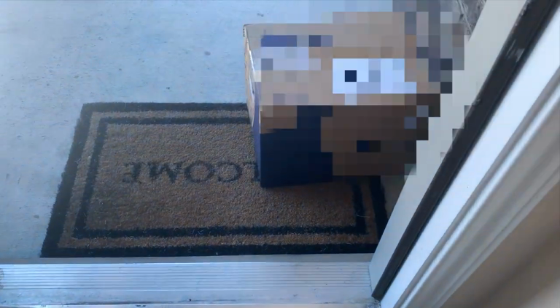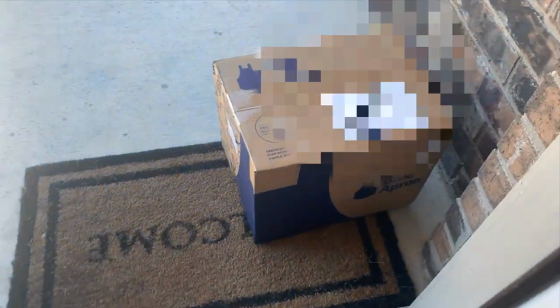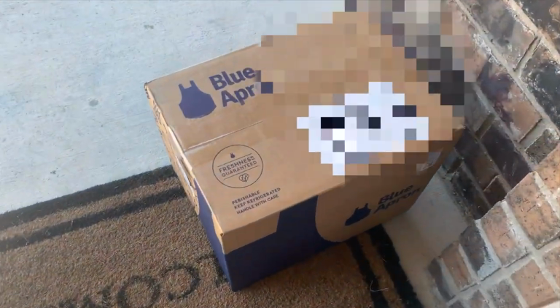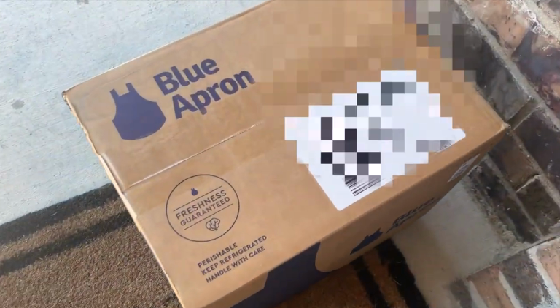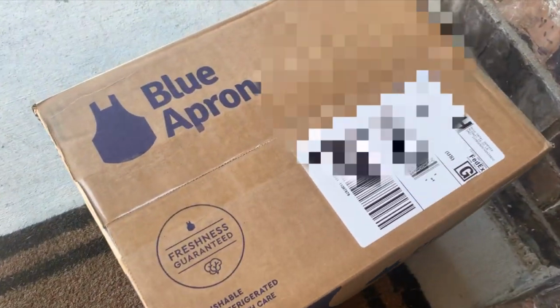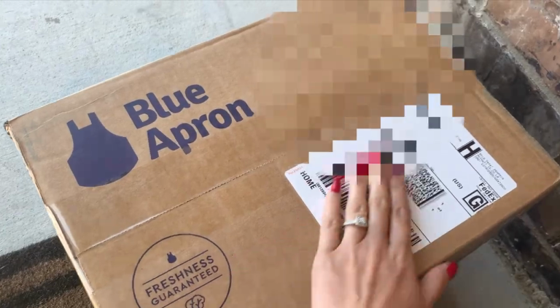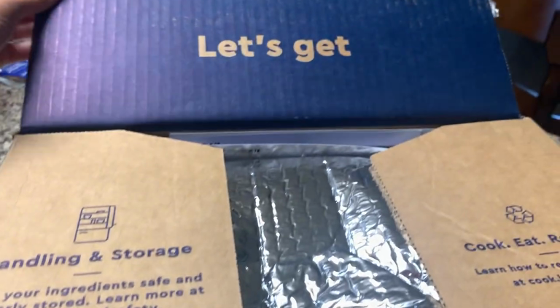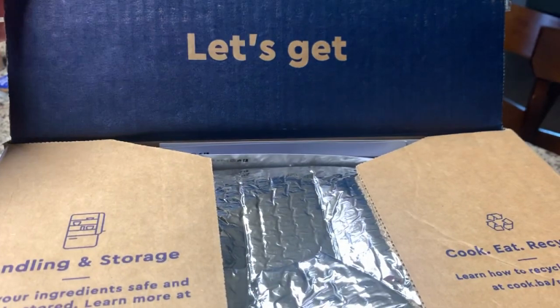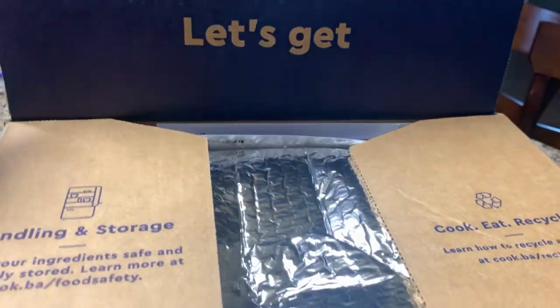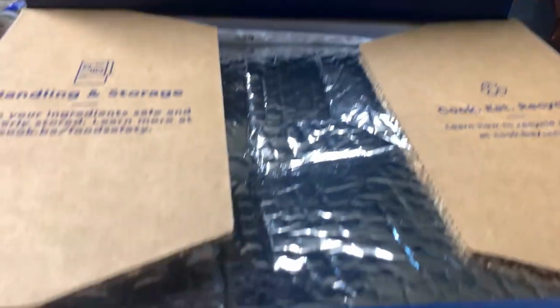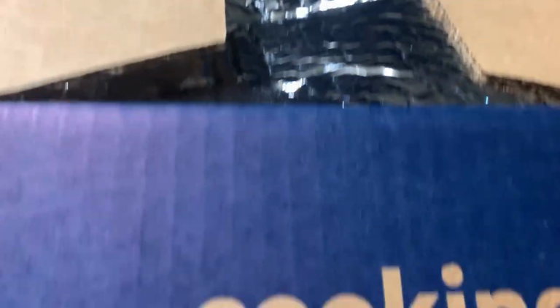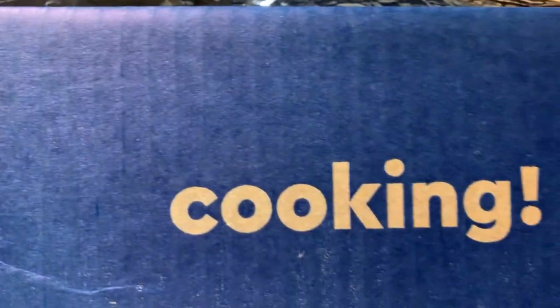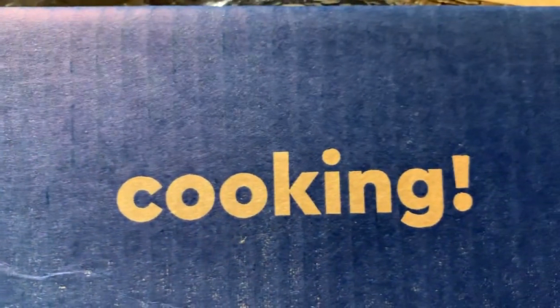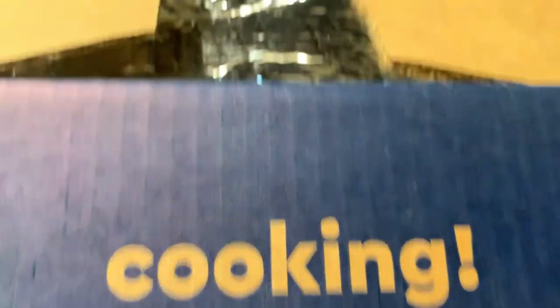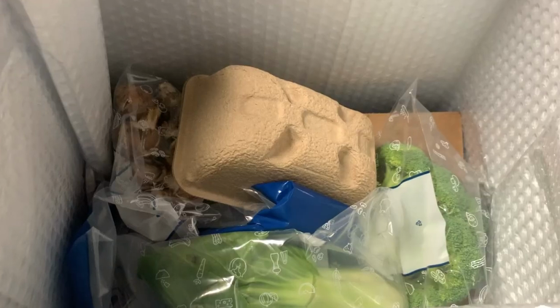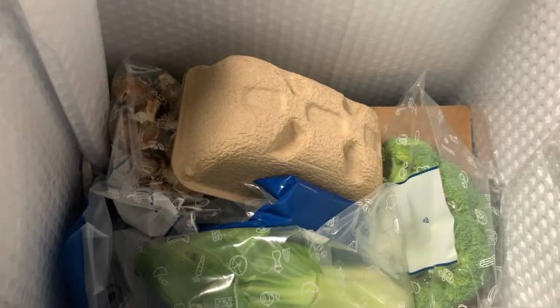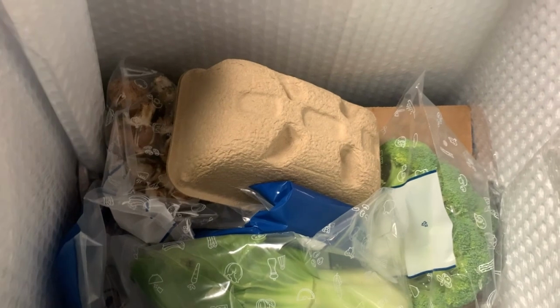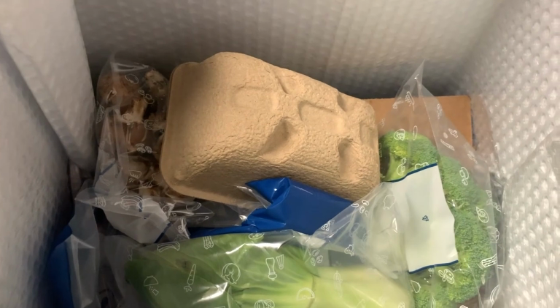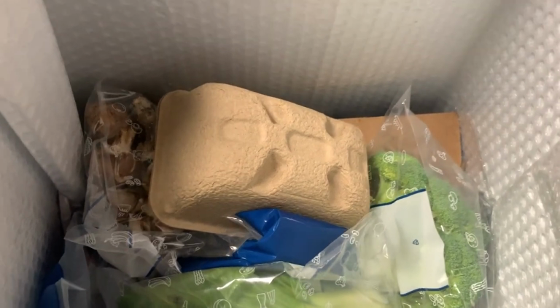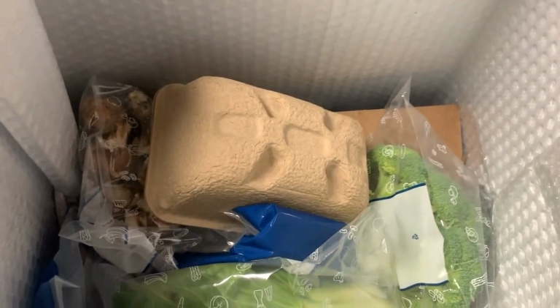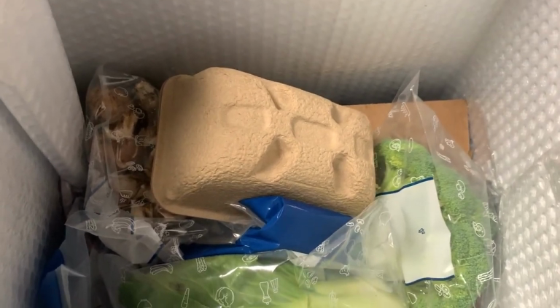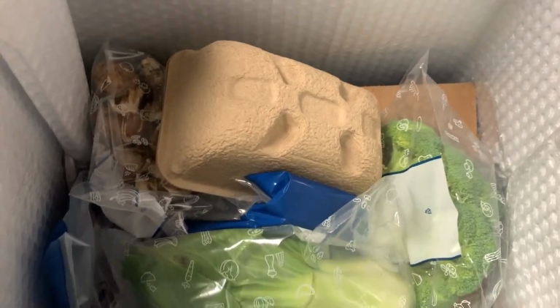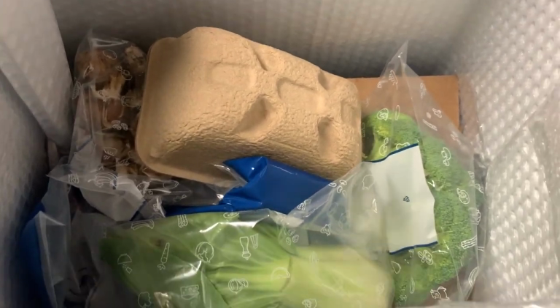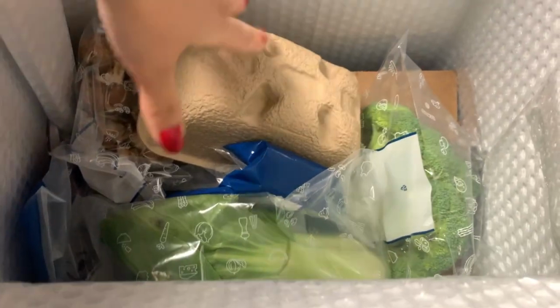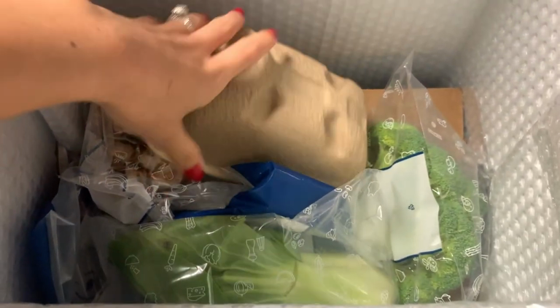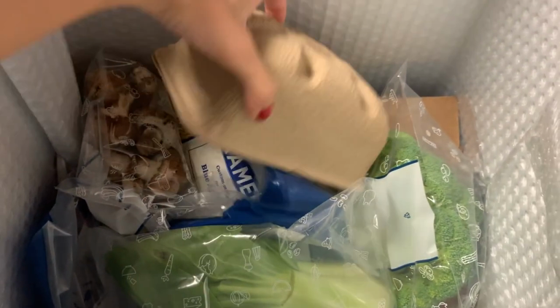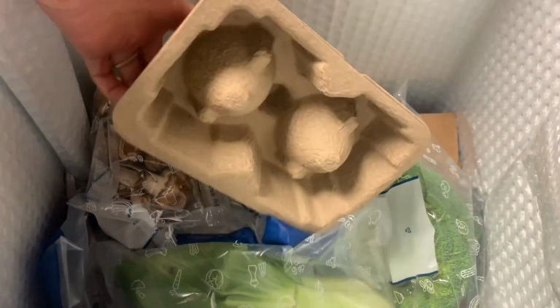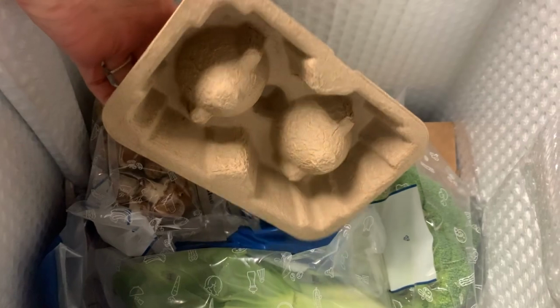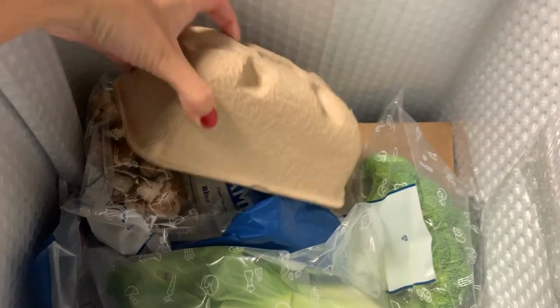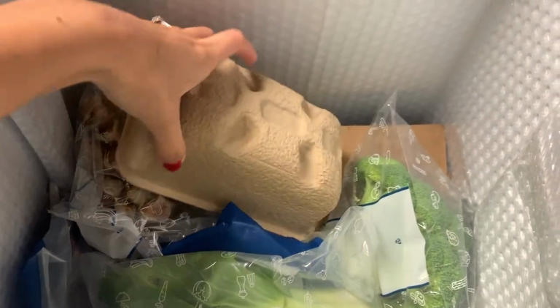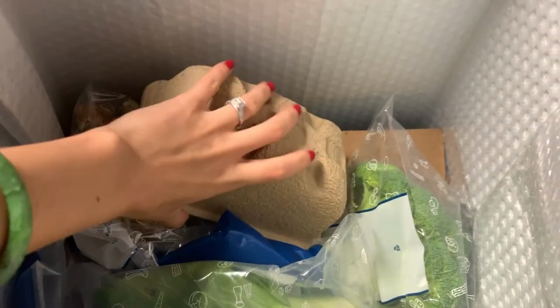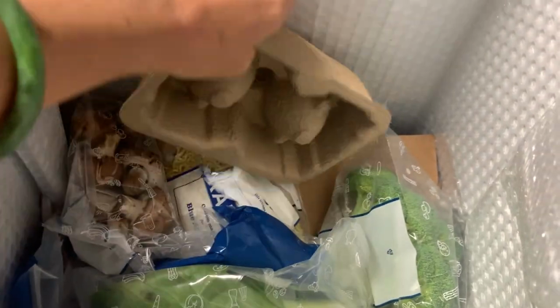We just got our Blue Apron — let's get cooking! This is inside the Blue Apron, I'm going to take everything out and show you guys what's in there. This is cool, it's for eggs.